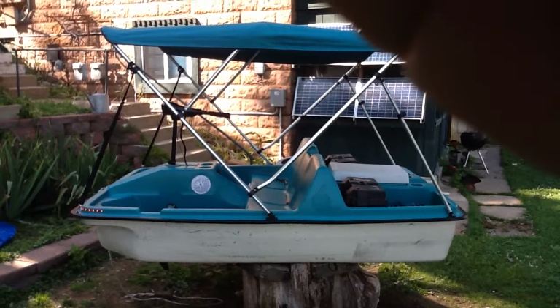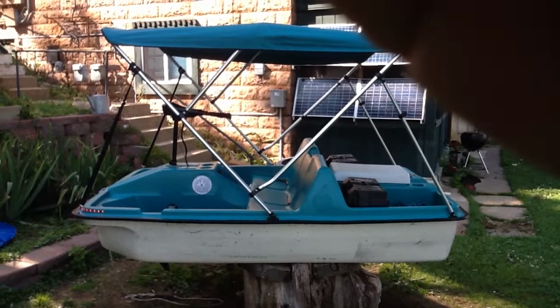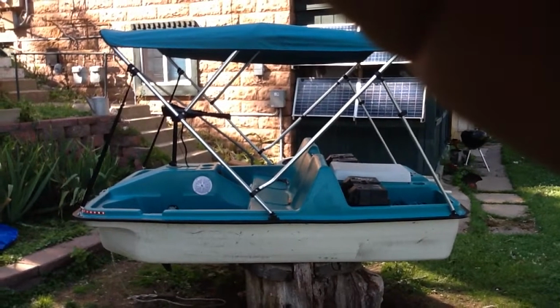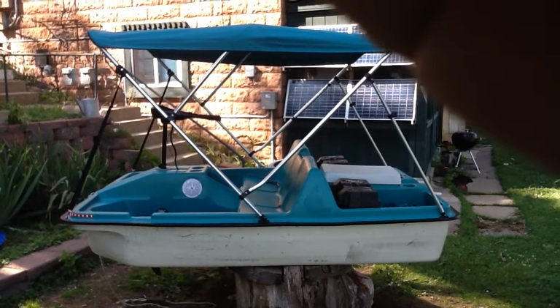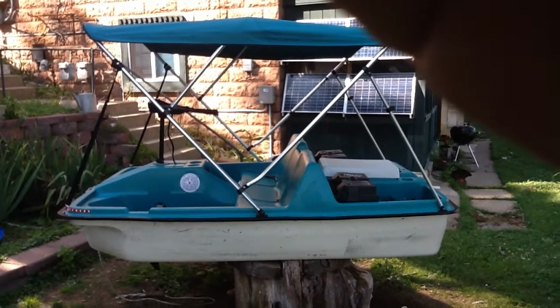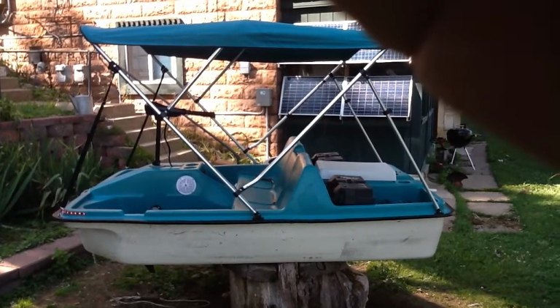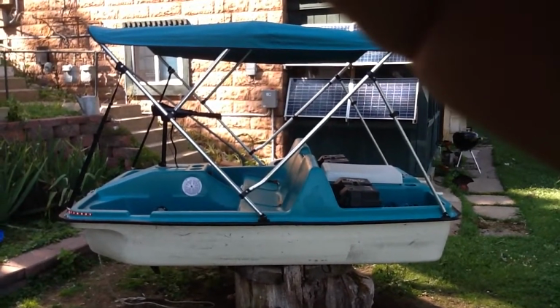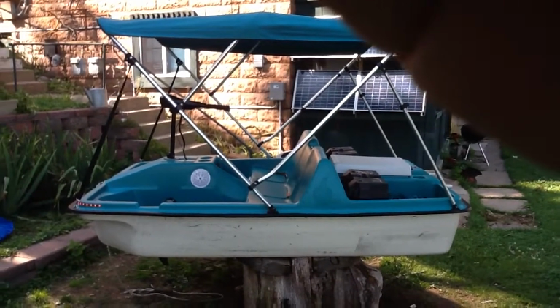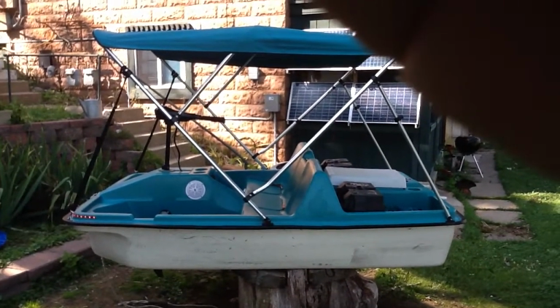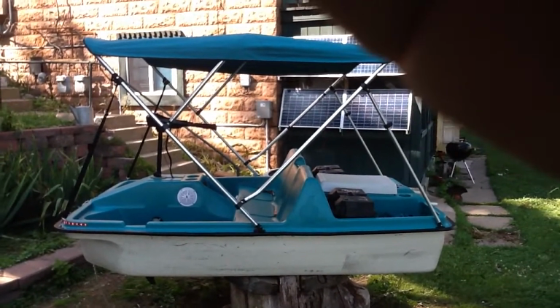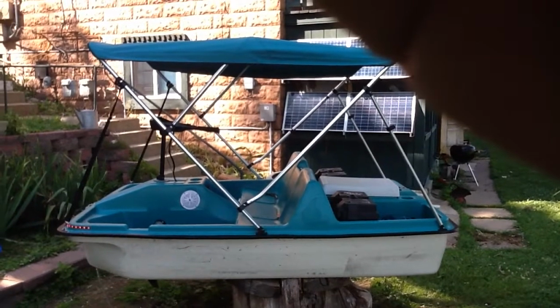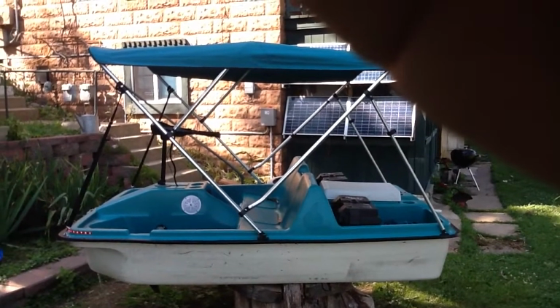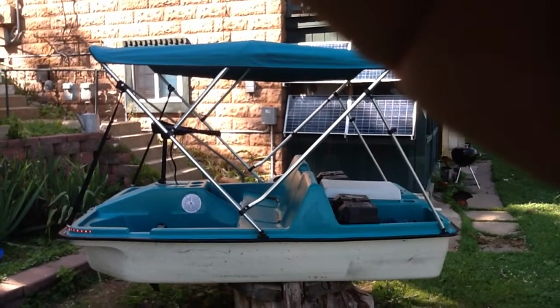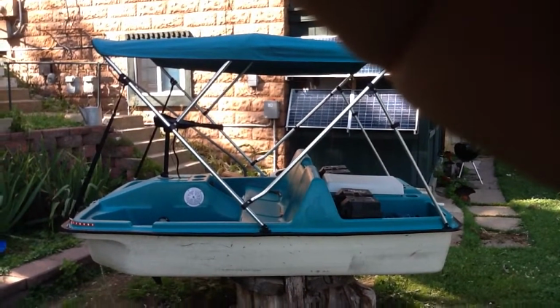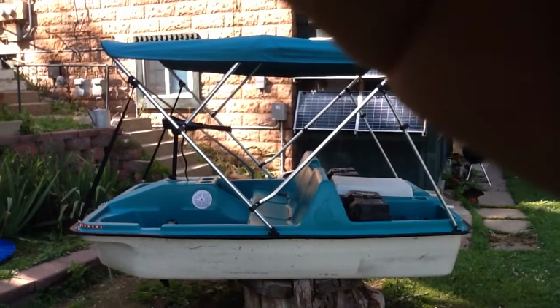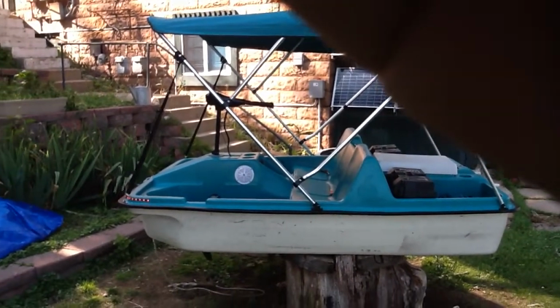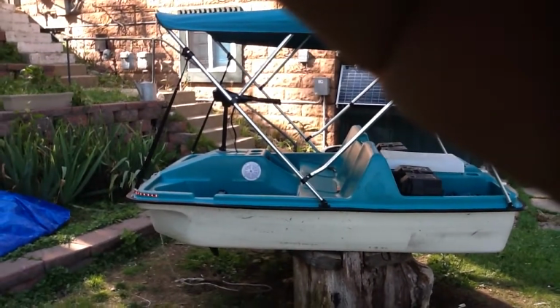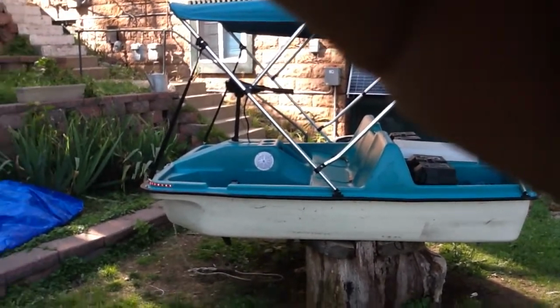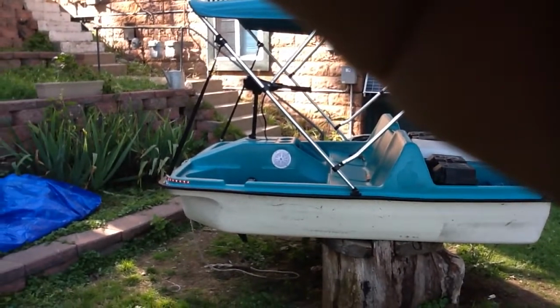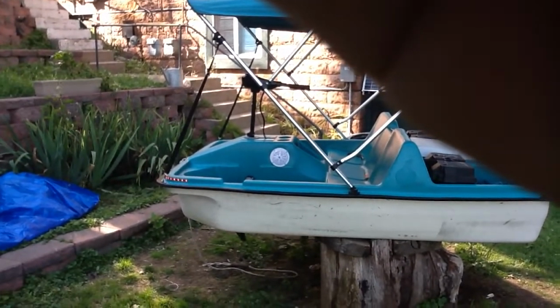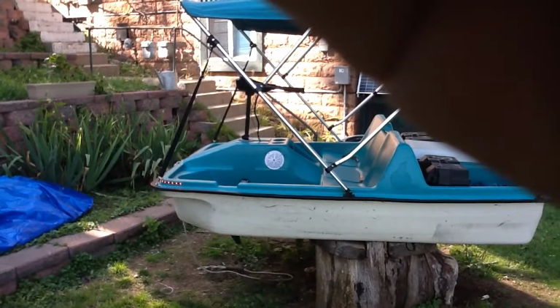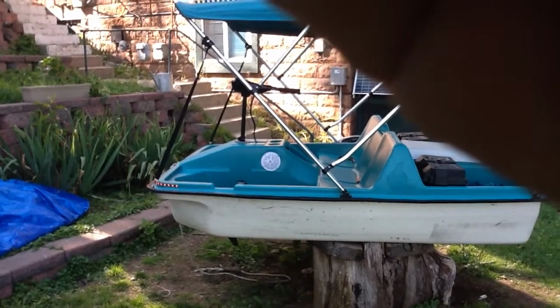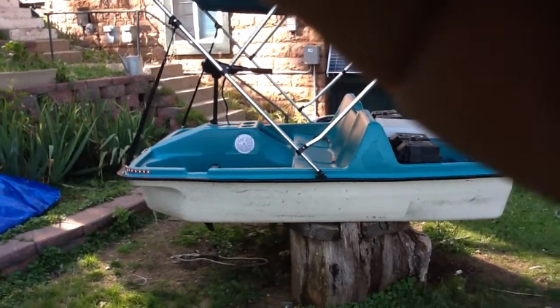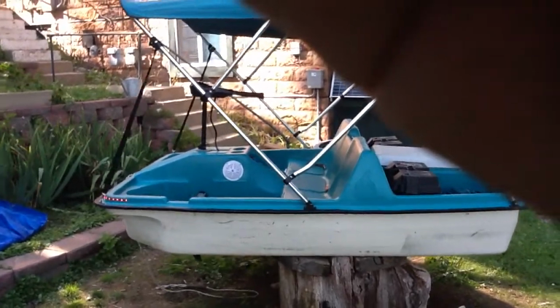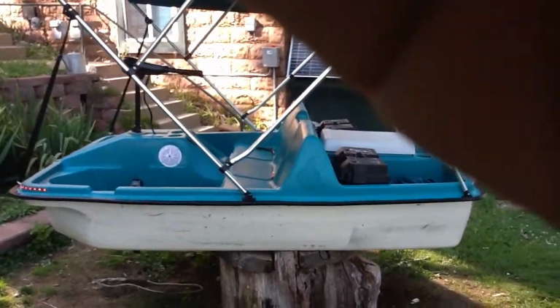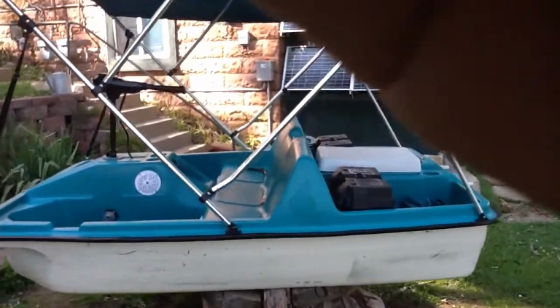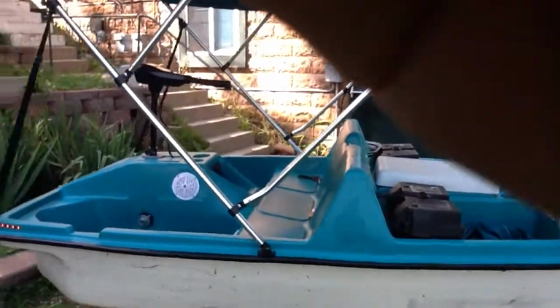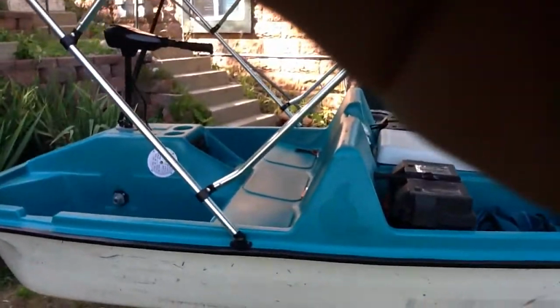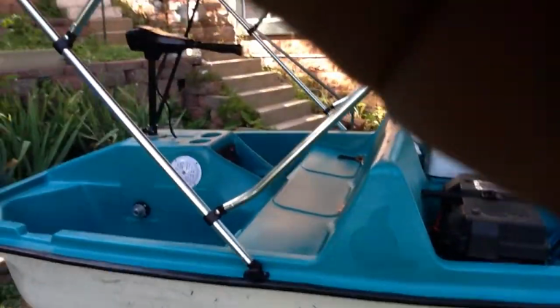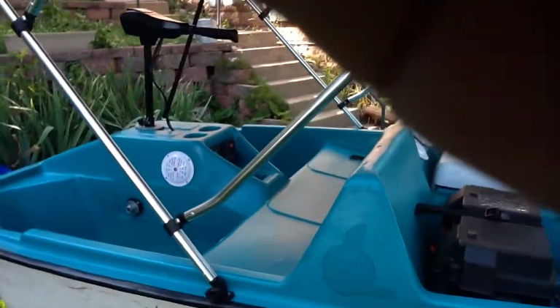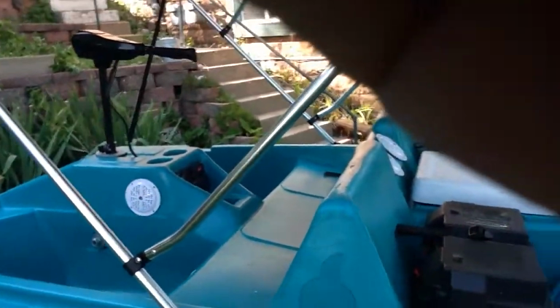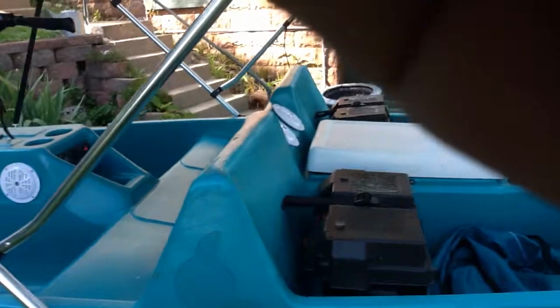Okay folks, this is the next 86 foot pound trolling motor. I've got a lot of upgrades — you can see the nice bimini top I got there. I've got the lights on the front, I've got a built-in speaker, 5 speaker stereo system bluetooth.